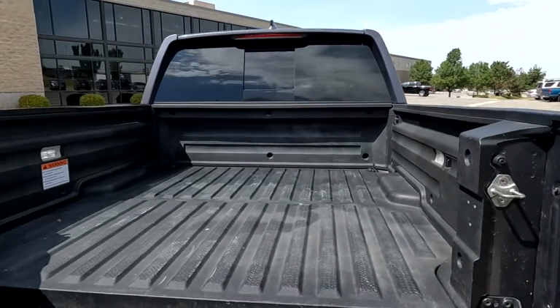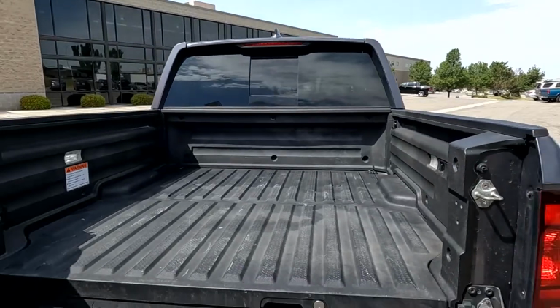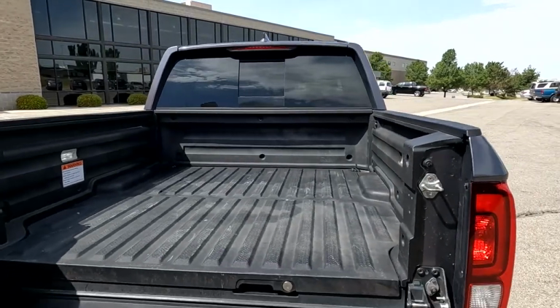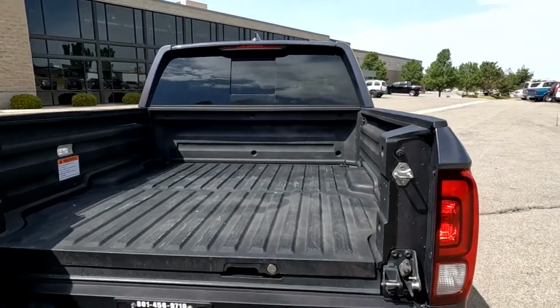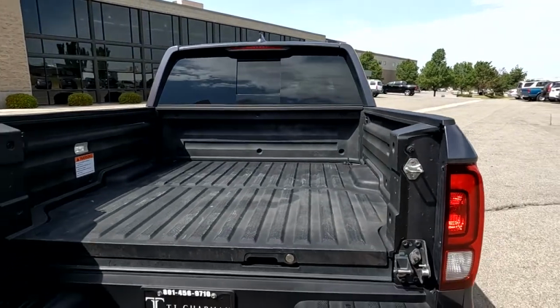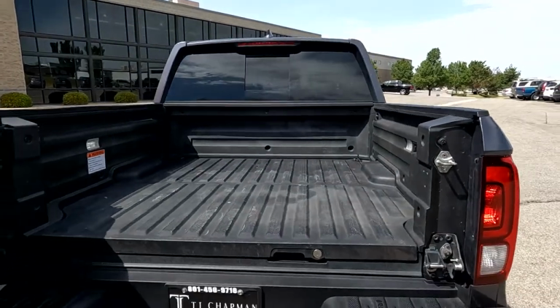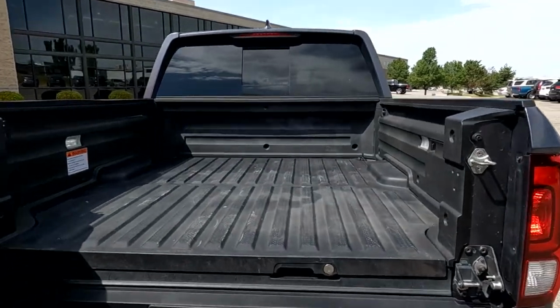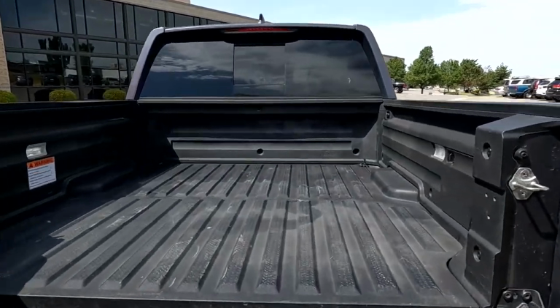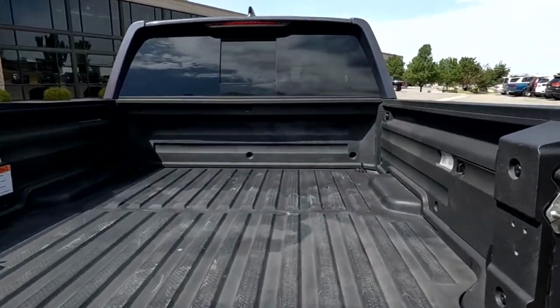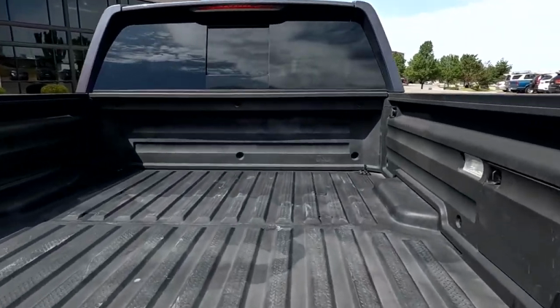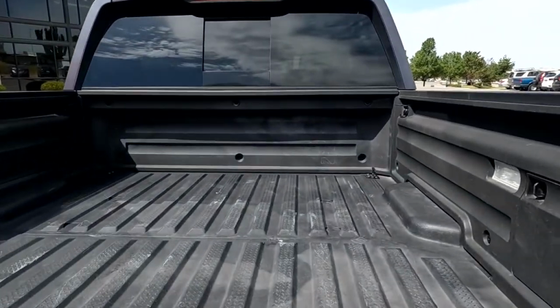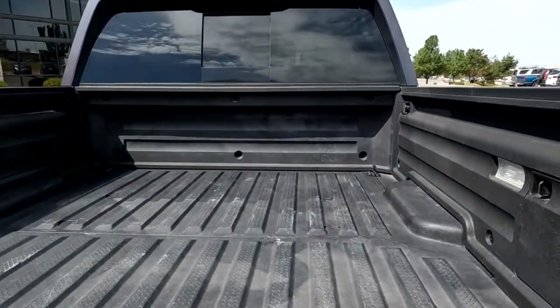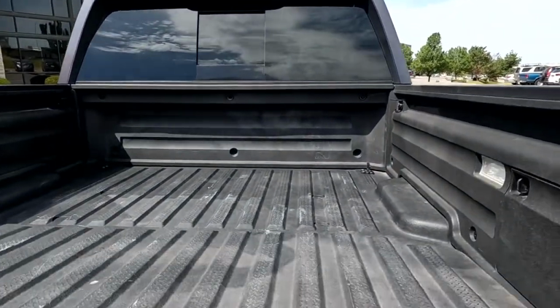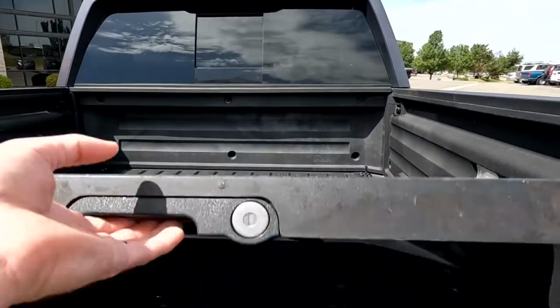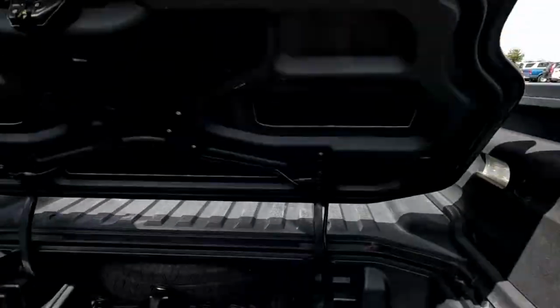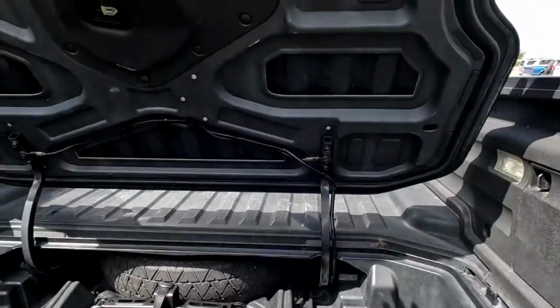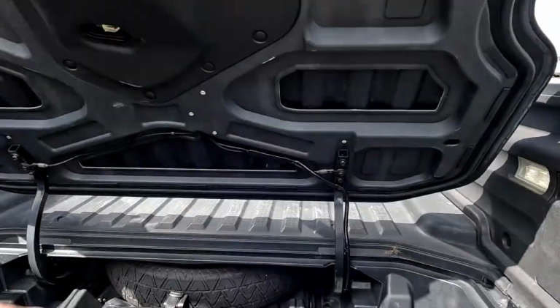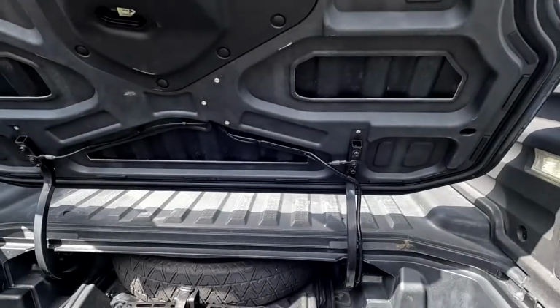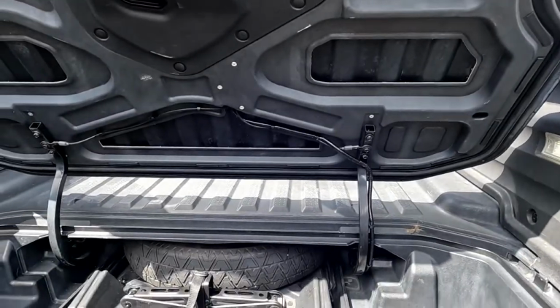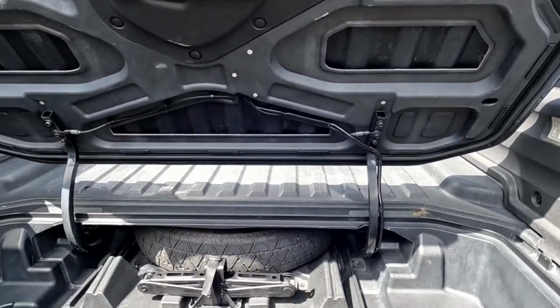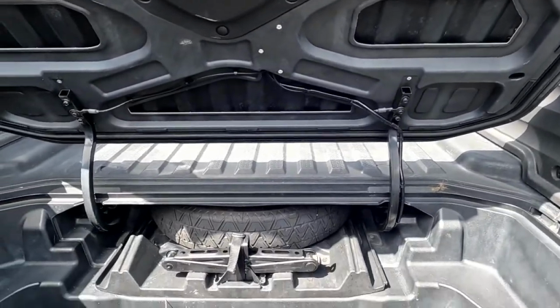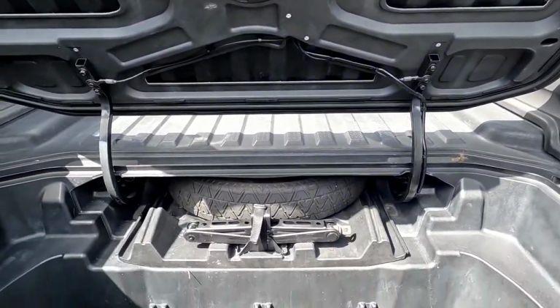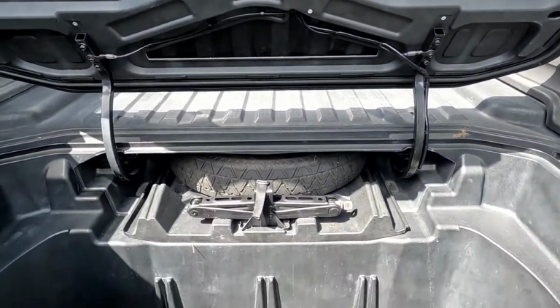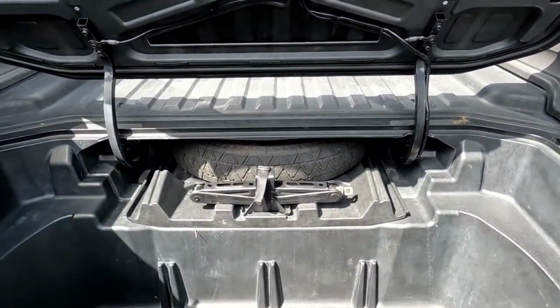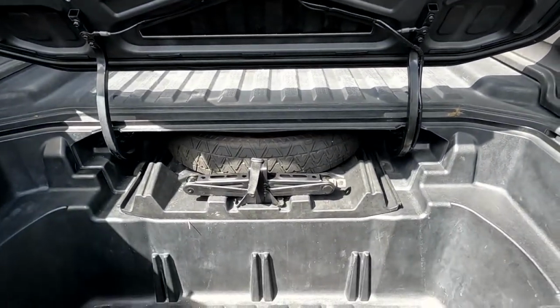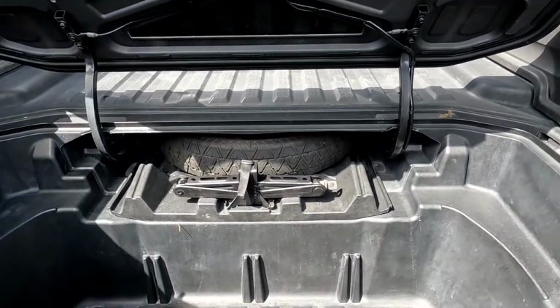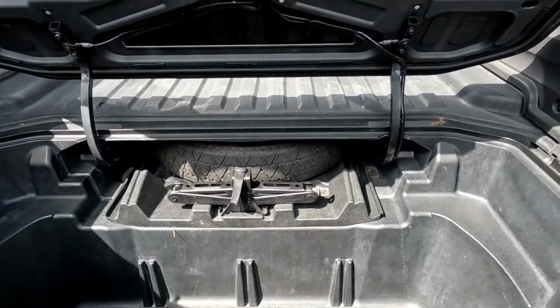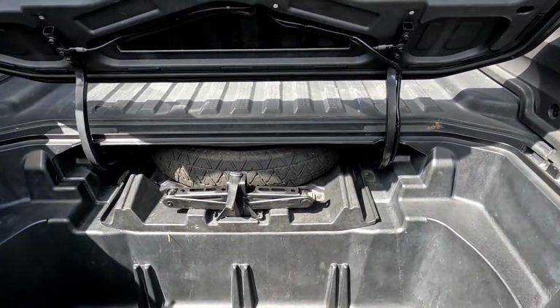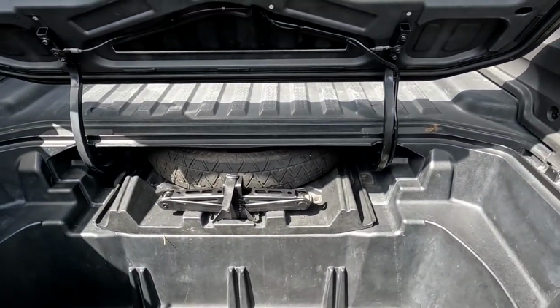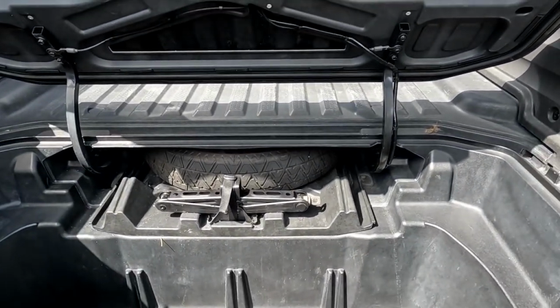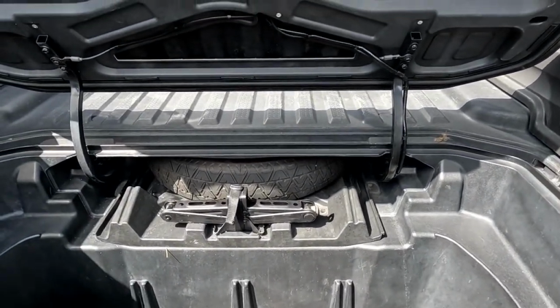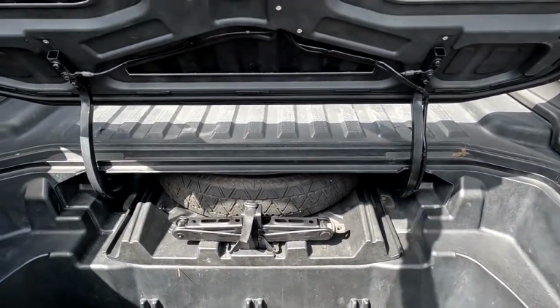So it can open from the side. And I know it's rare in a truck, but you do have a trunk space here. And there is your spare tire.